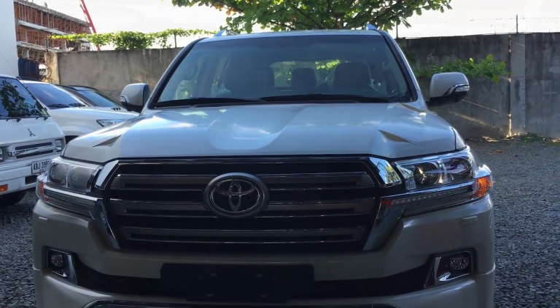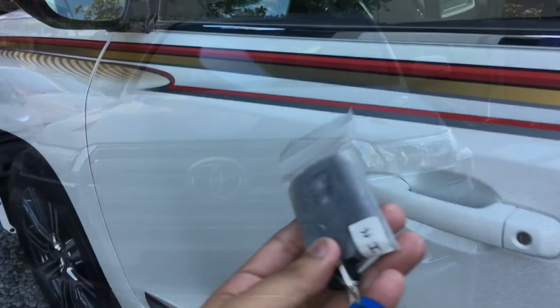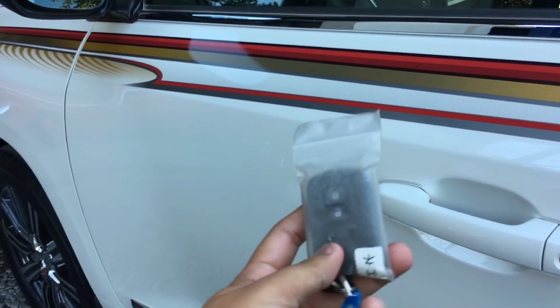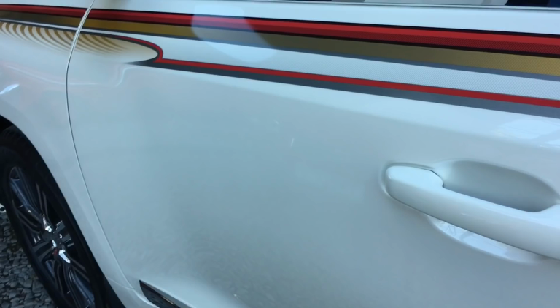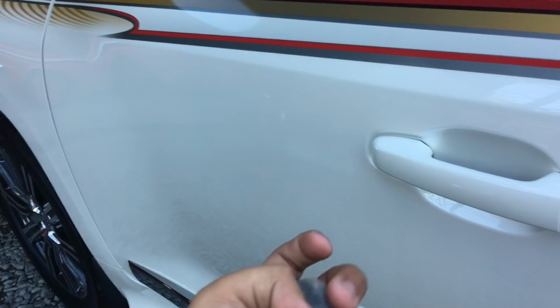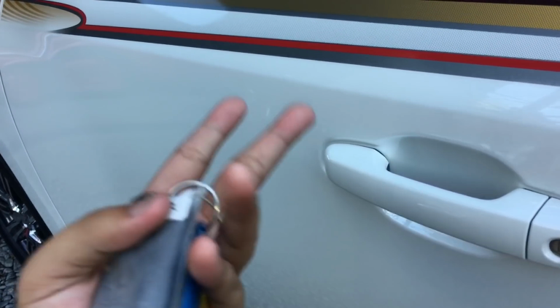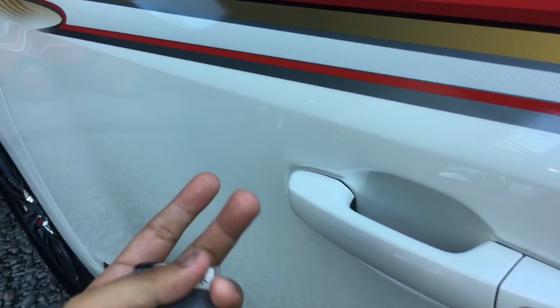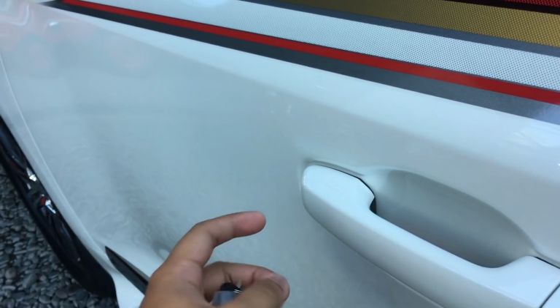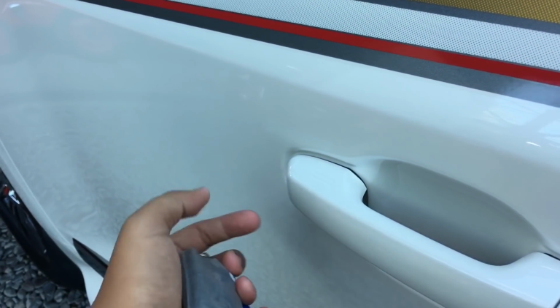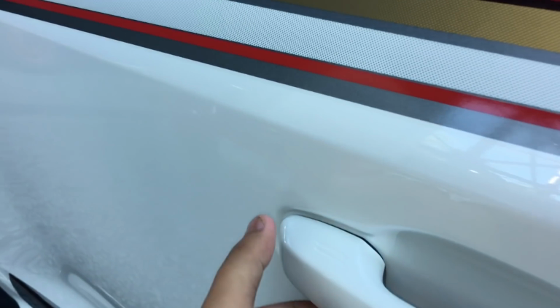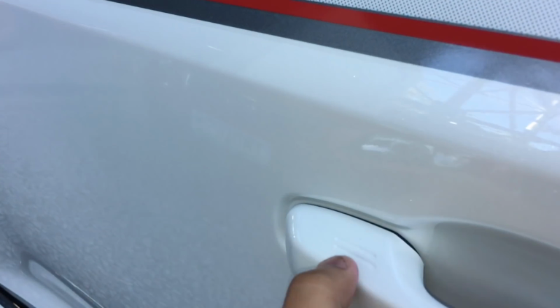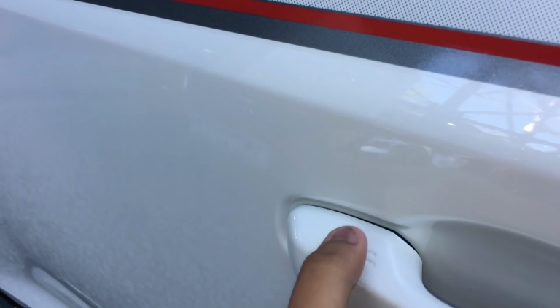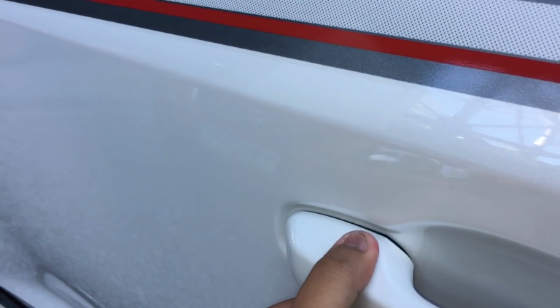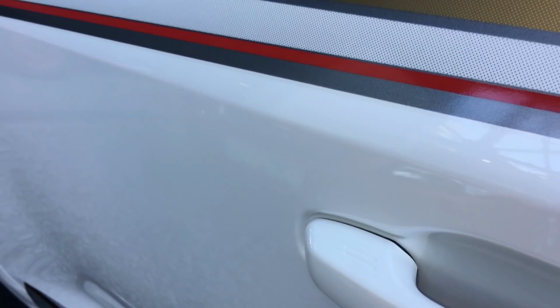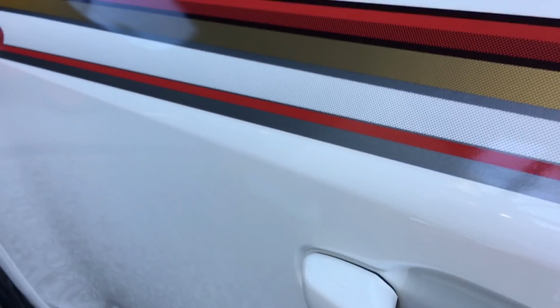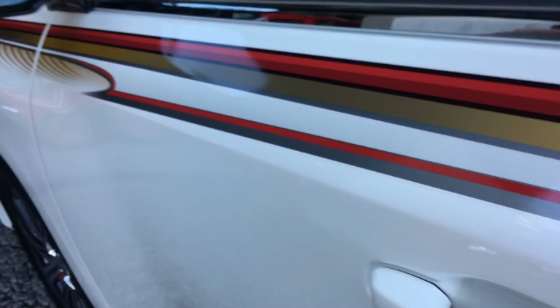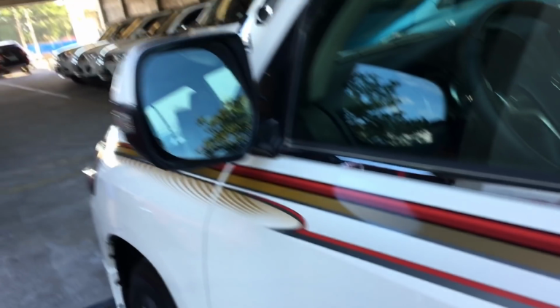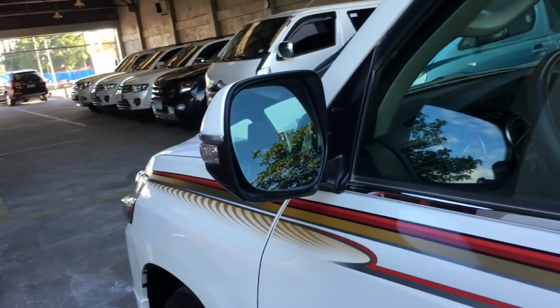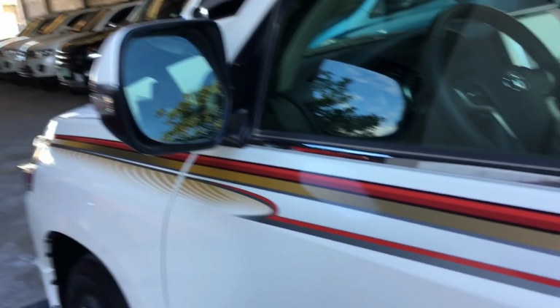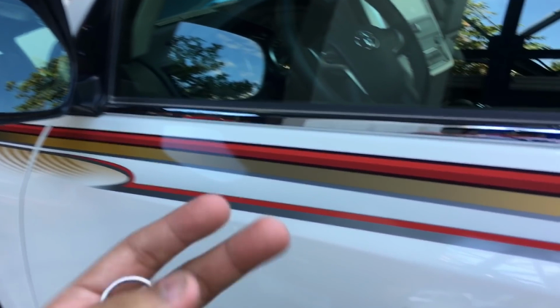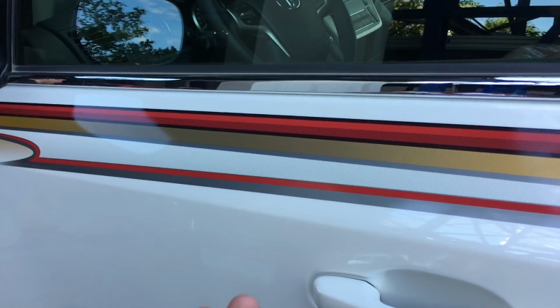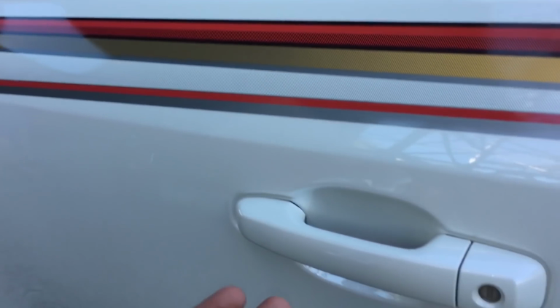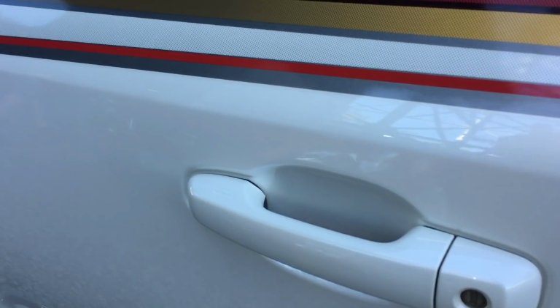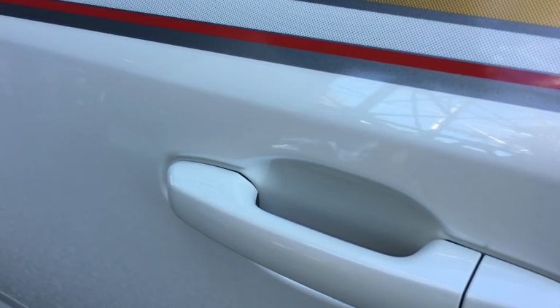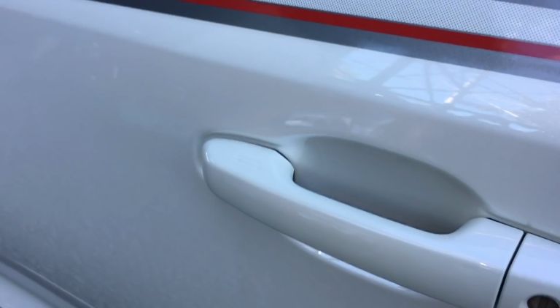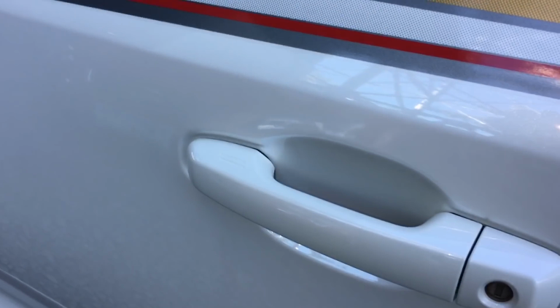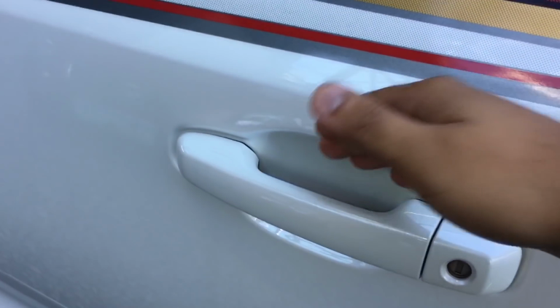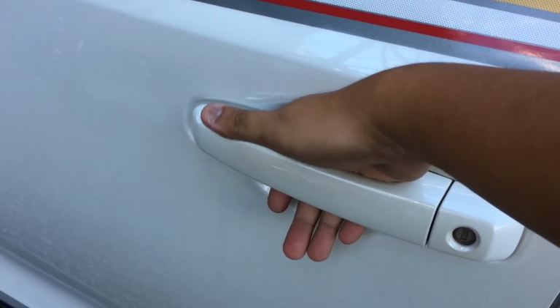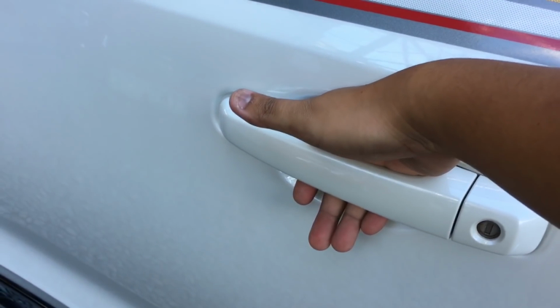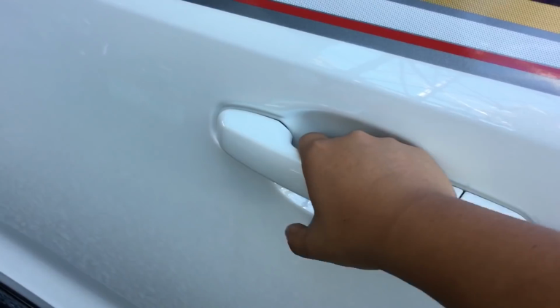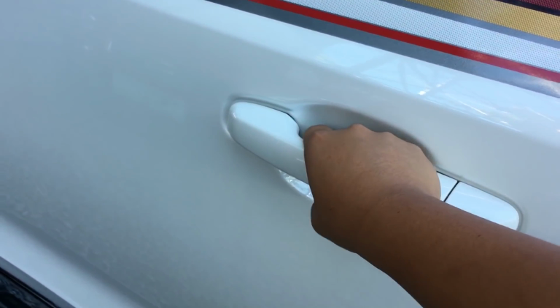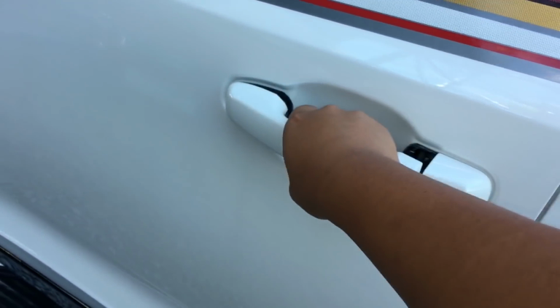Now with the key fob around the vehicle, you can lock the vehicle just by pressing these lines right here. So it's currently locked. Now after waiting a few seconds, just put your hand behind the handle and it automatically unlocks.